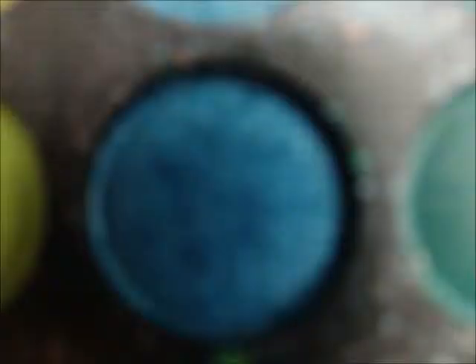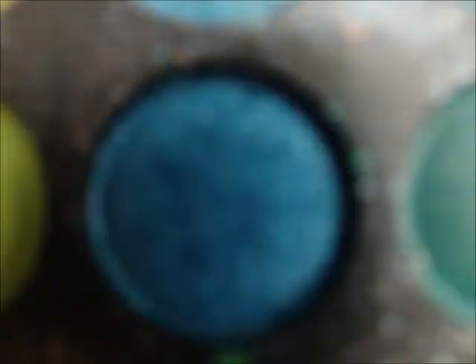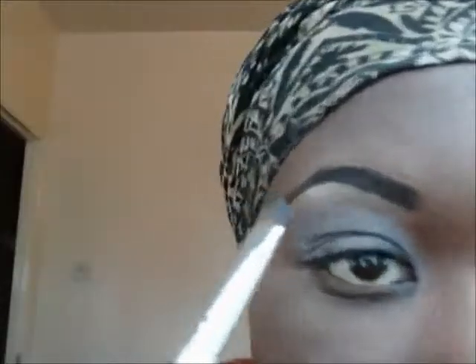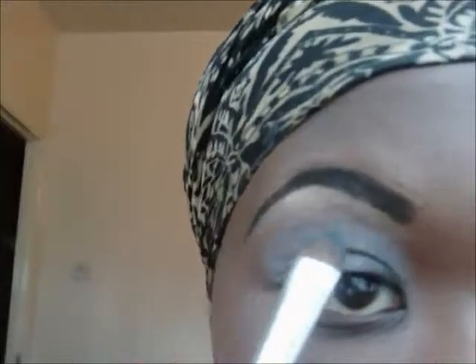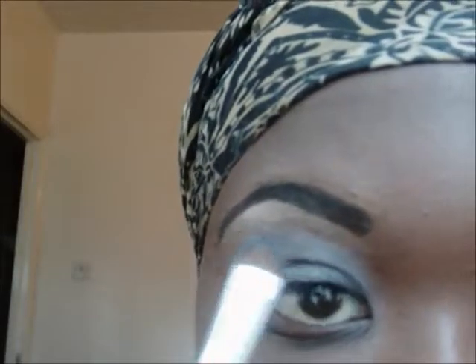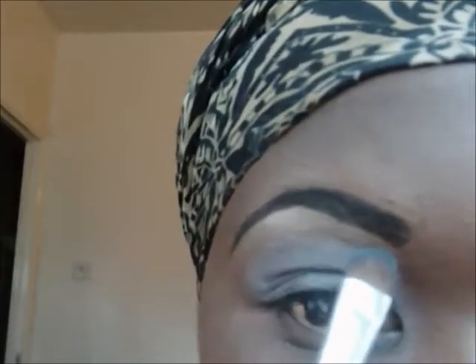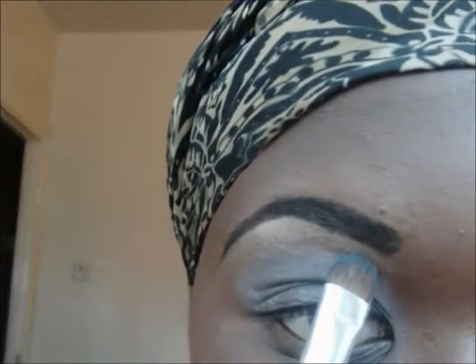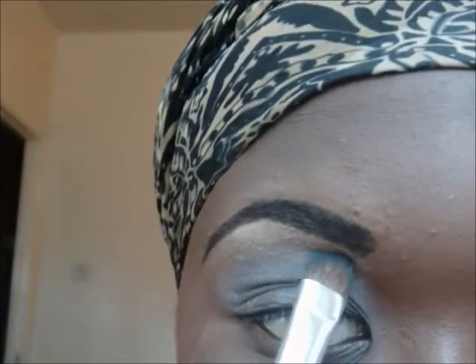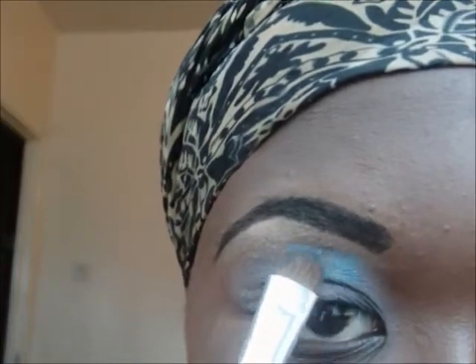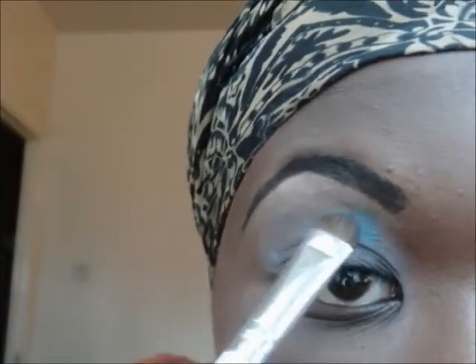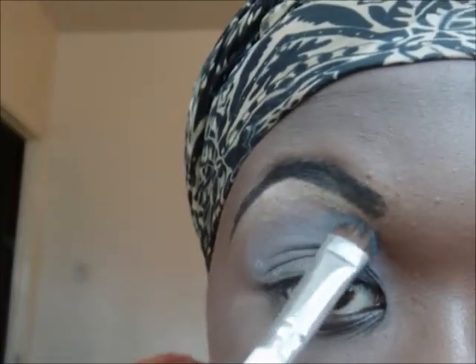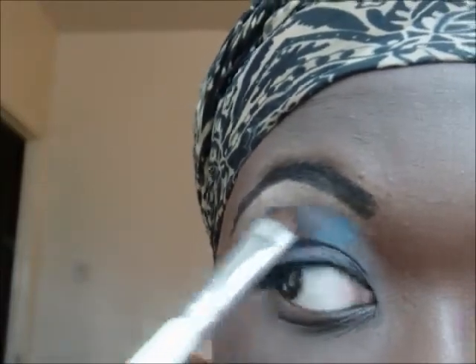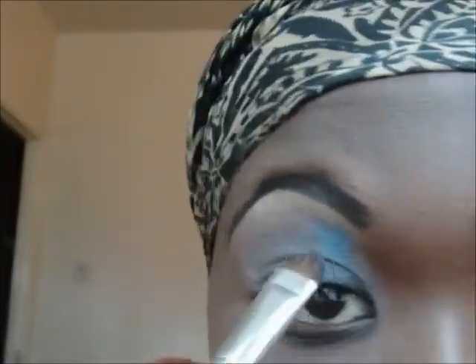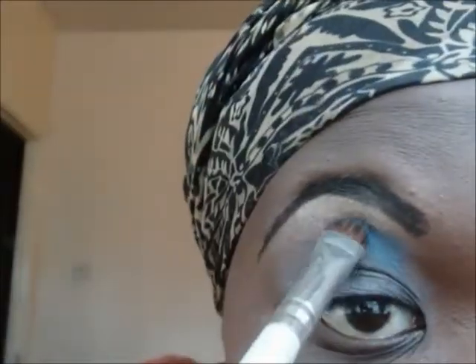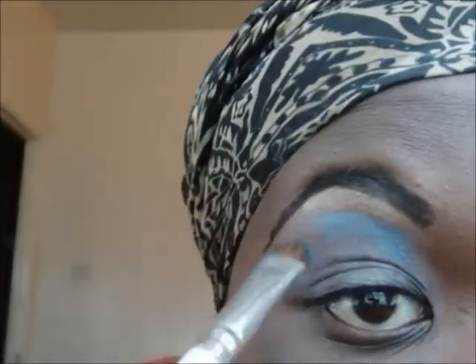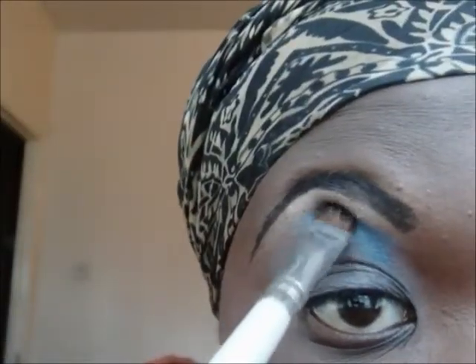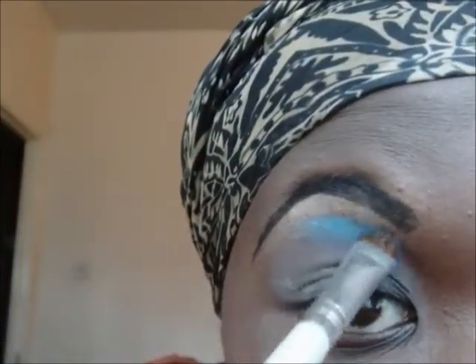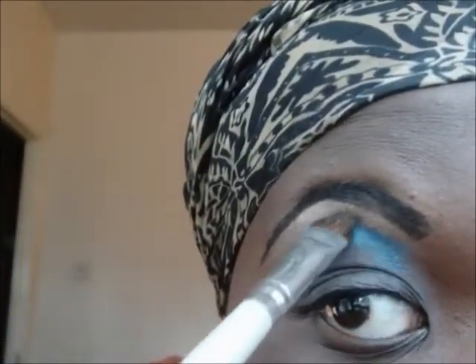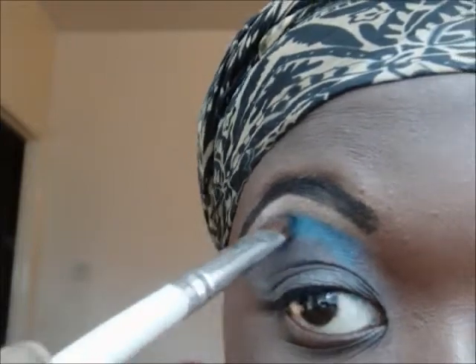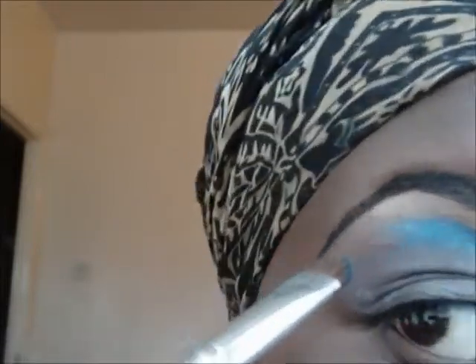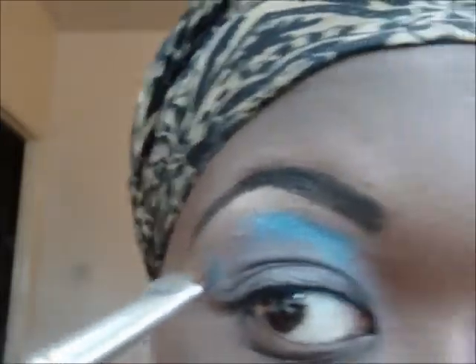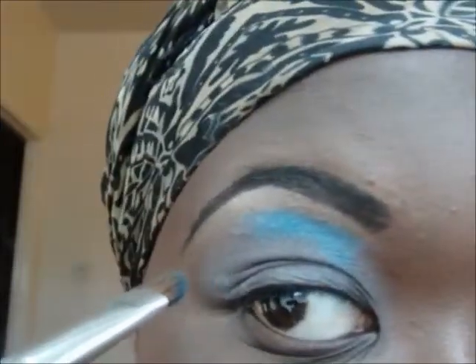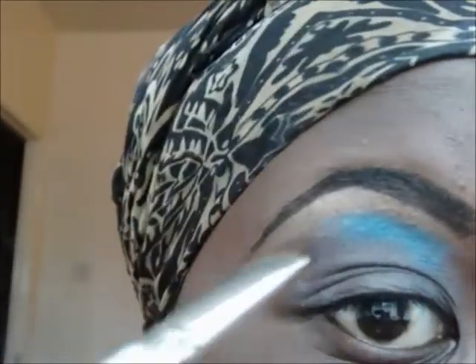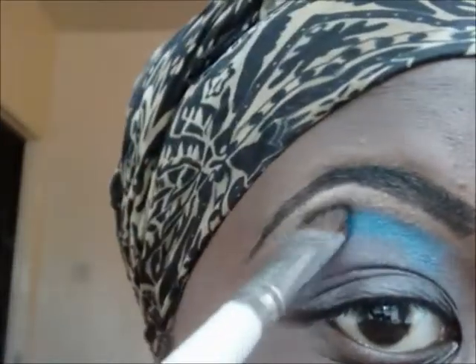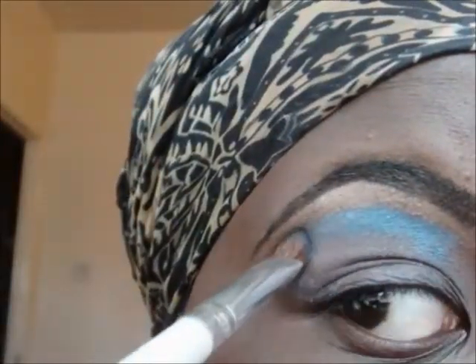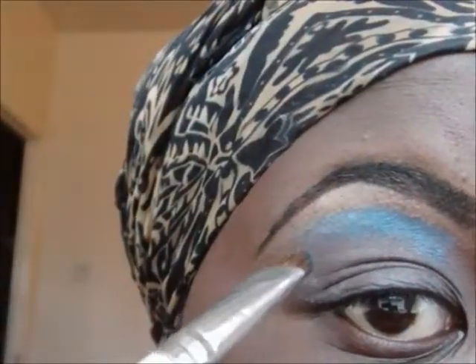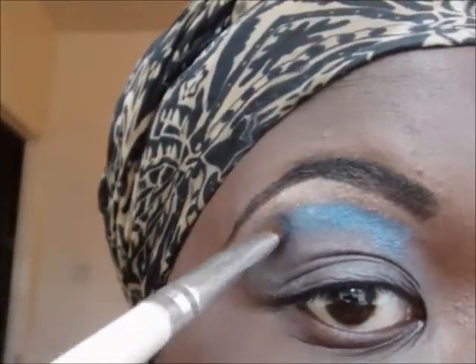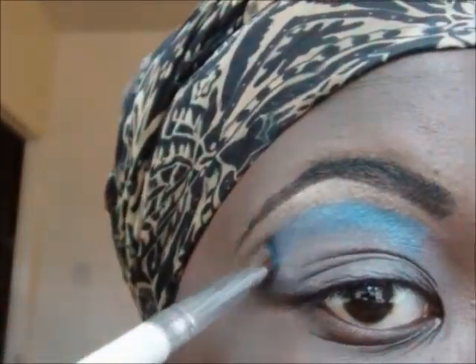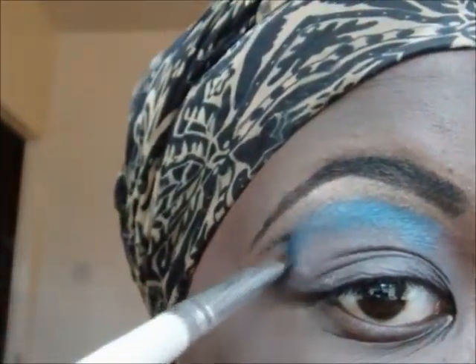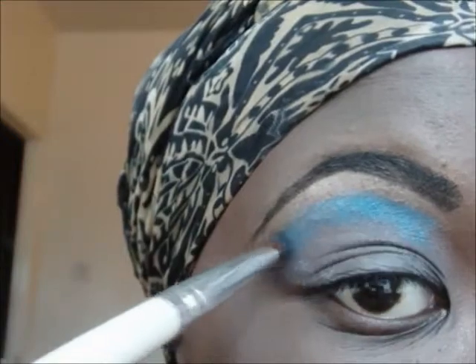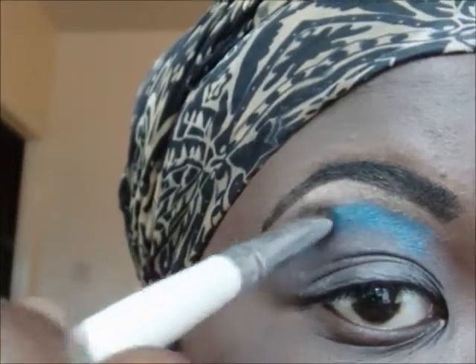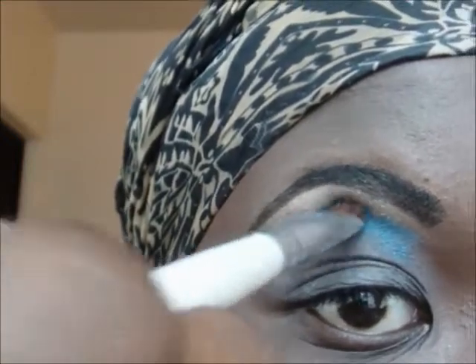I then take a shimmery dark blue and I put it just under where I've put my highlight colour. I'm tapping it on here with my eyeshadow brush — I think it's by ELF.